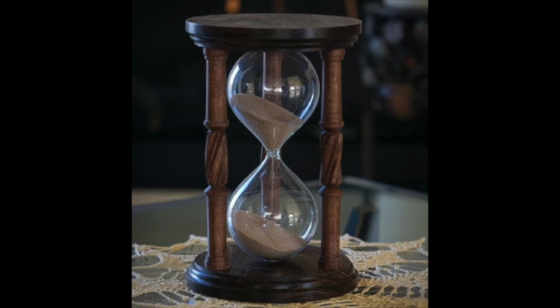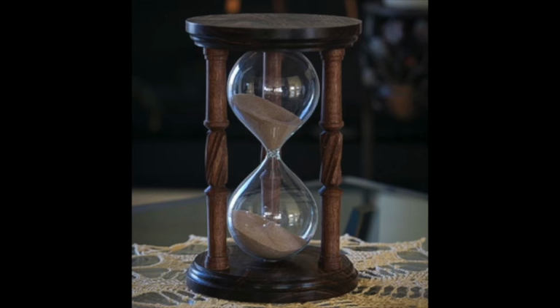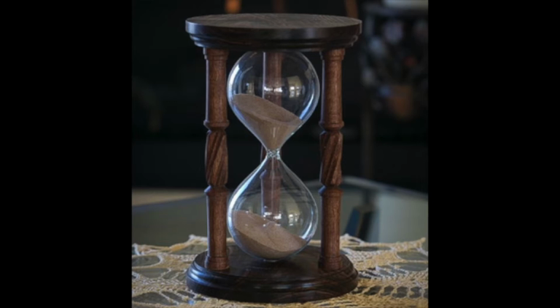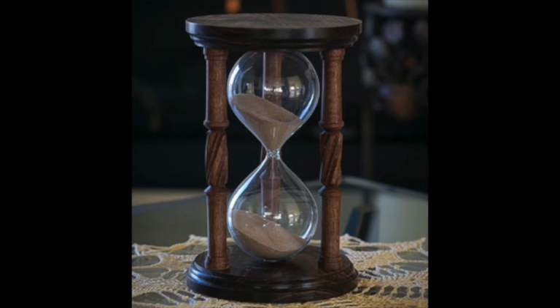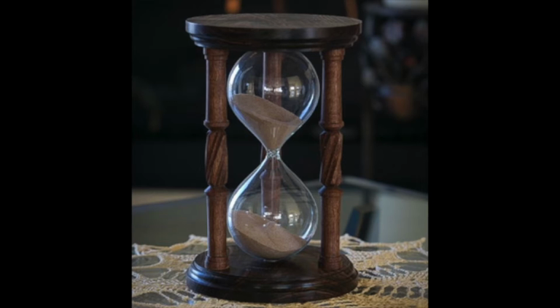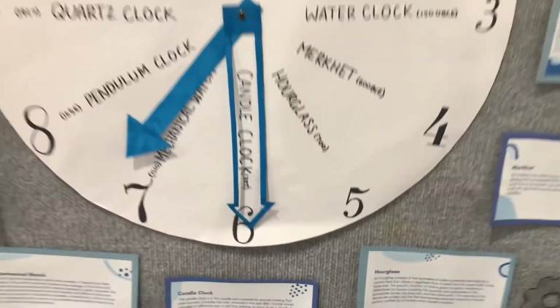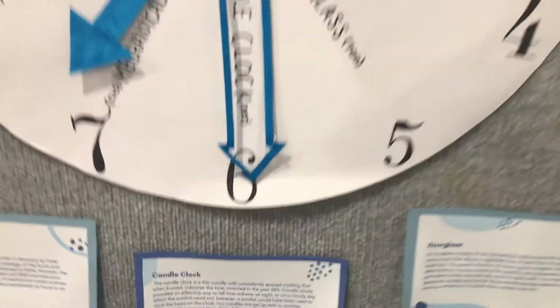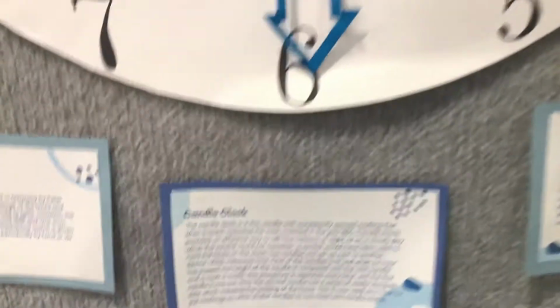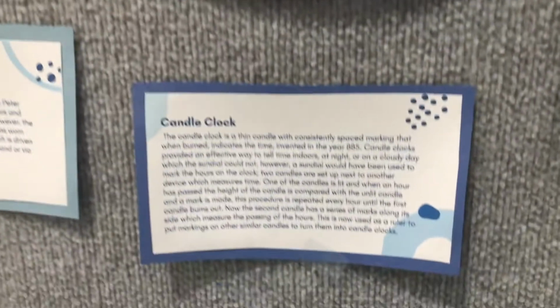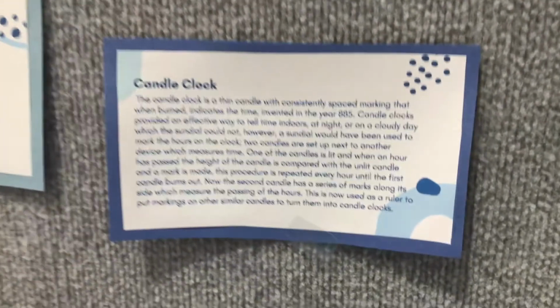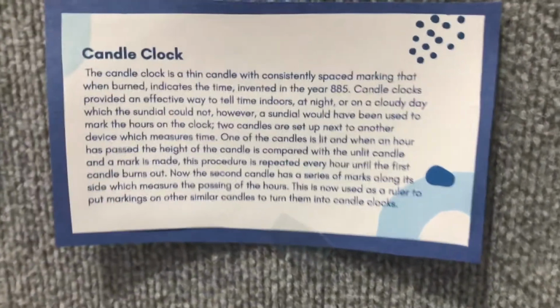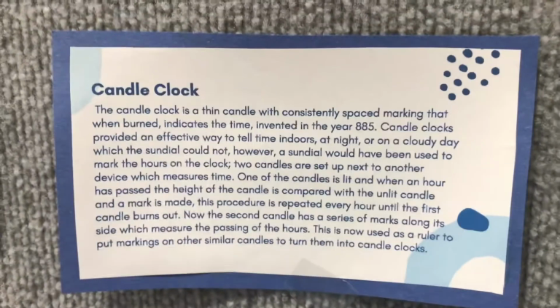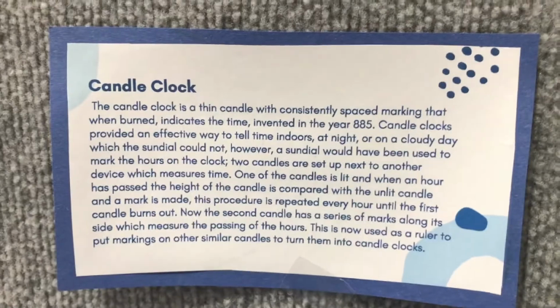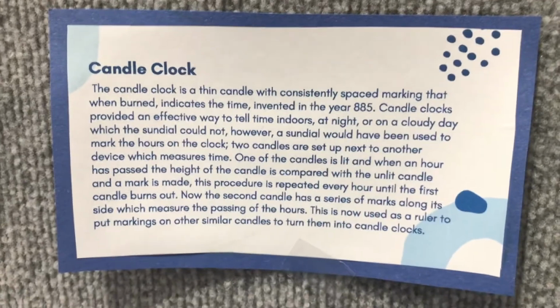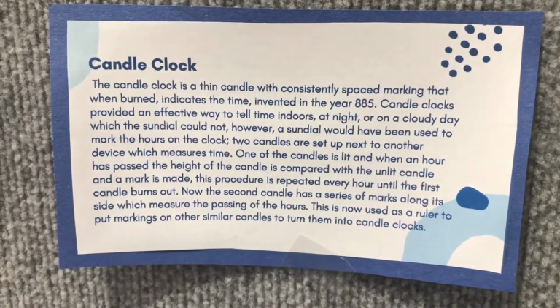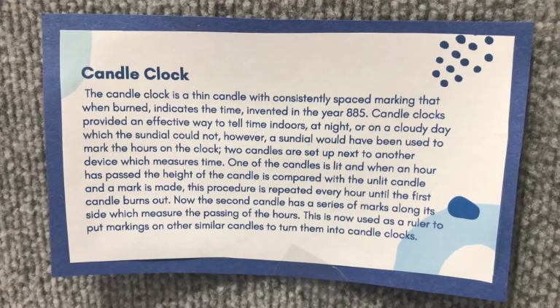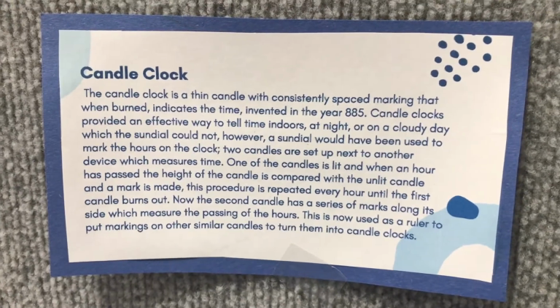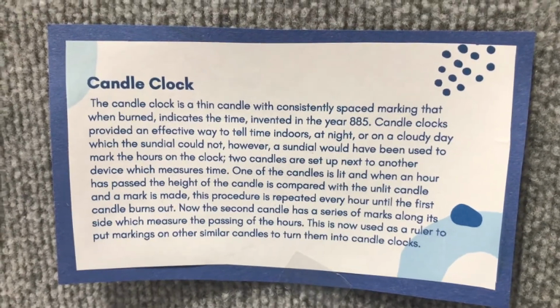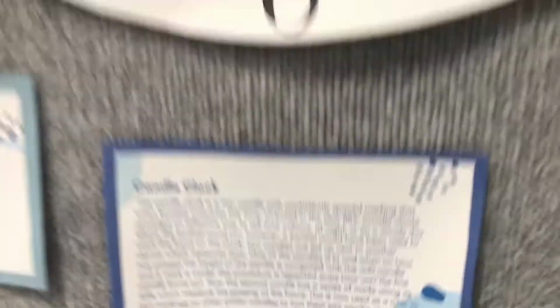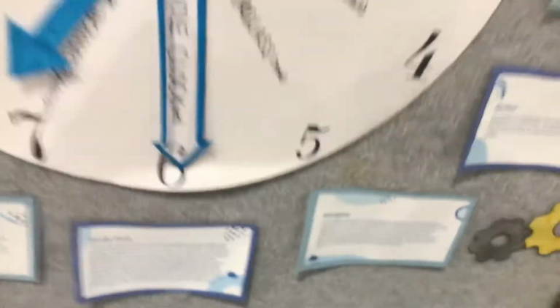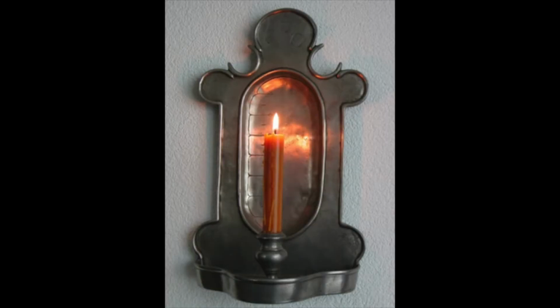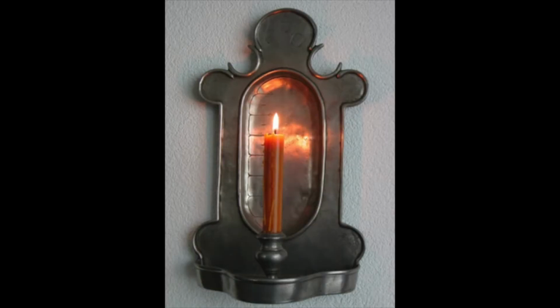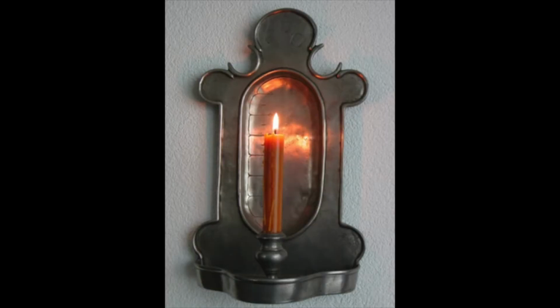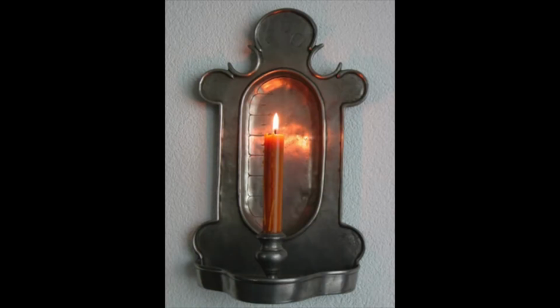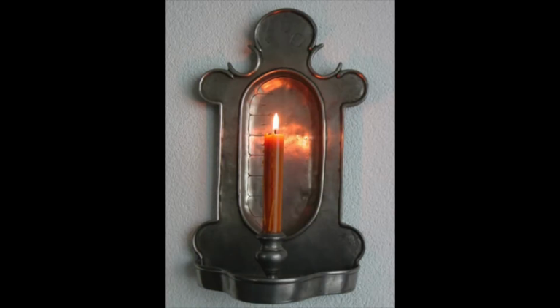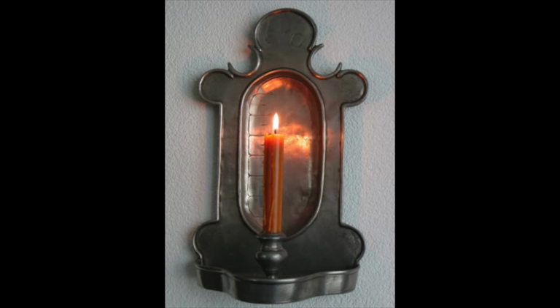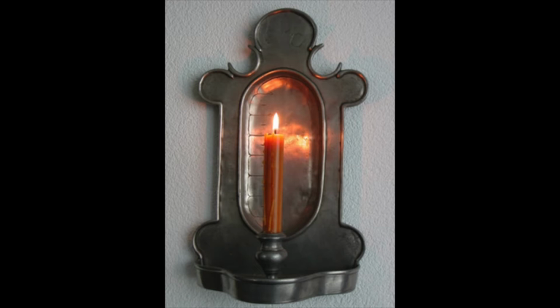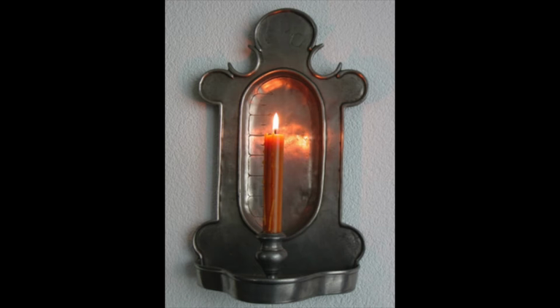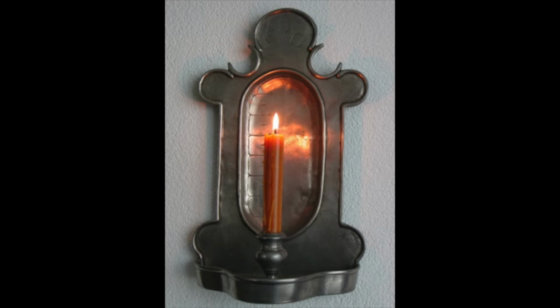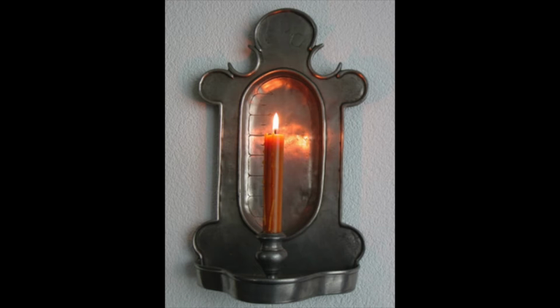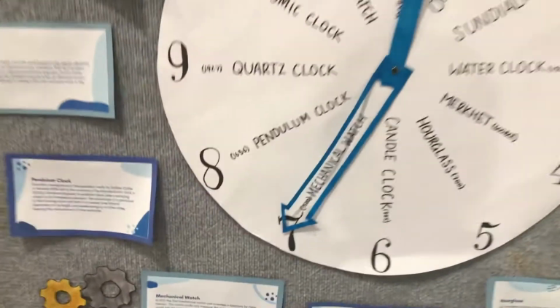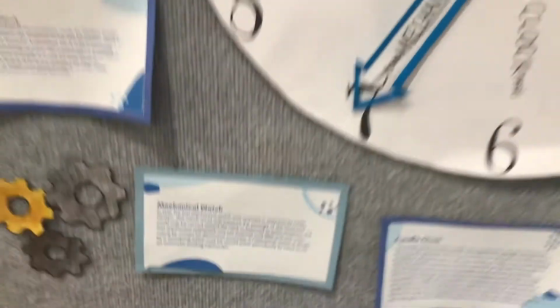885 brought candle clocks — a thin candle with consistently spaced markings that, when burned, indicate the time. These clocks provided an effective way to tell time indoors, at night, or on cloudy days.